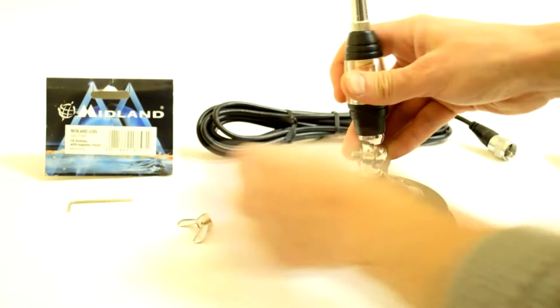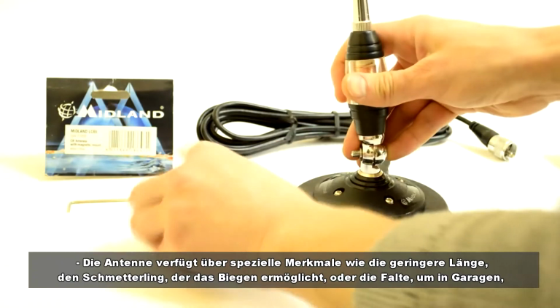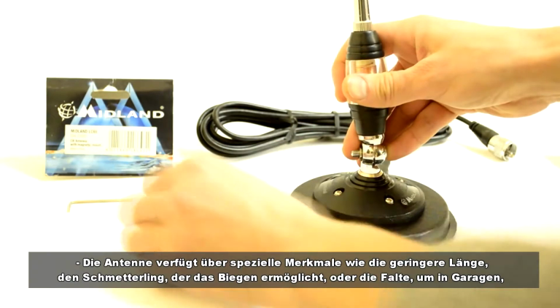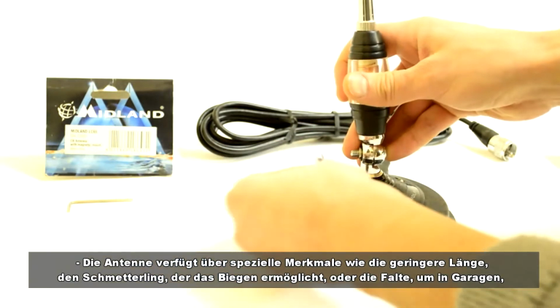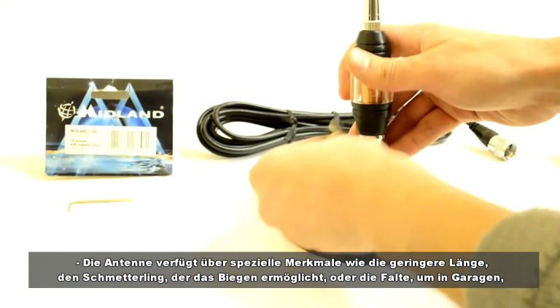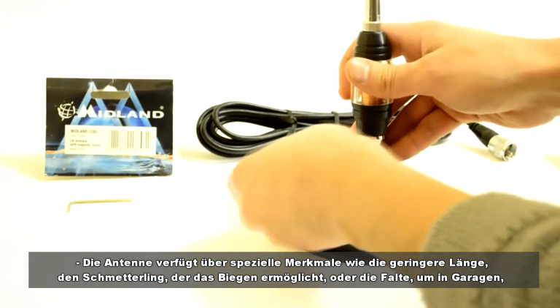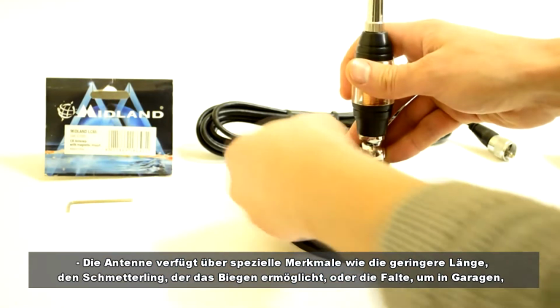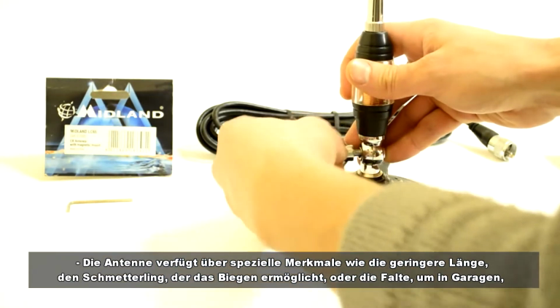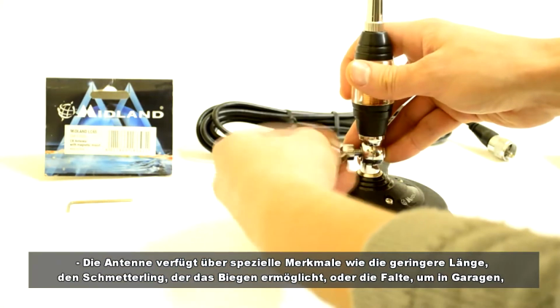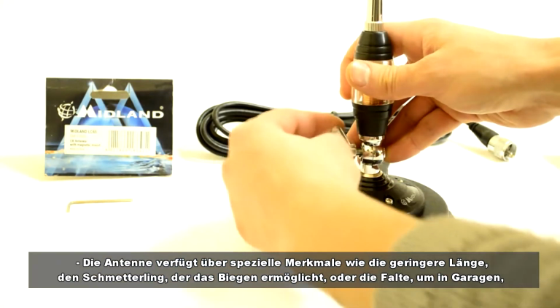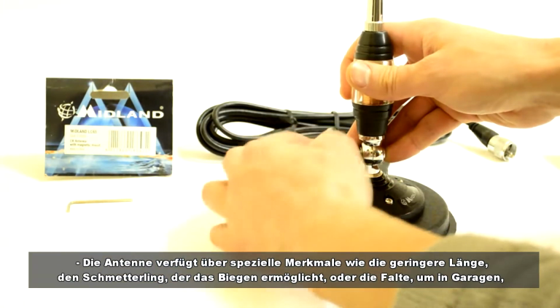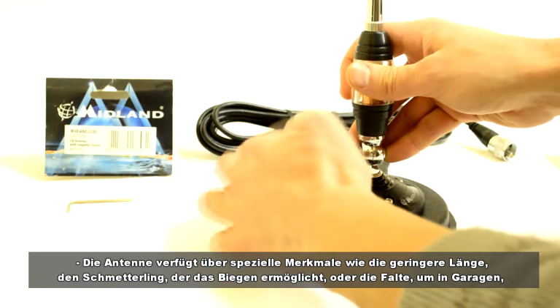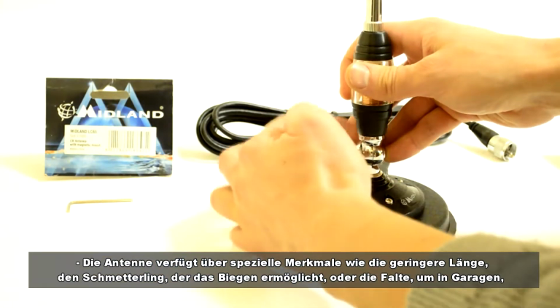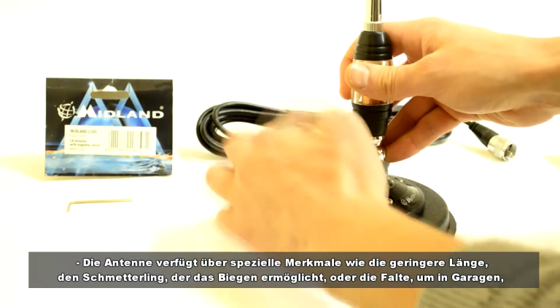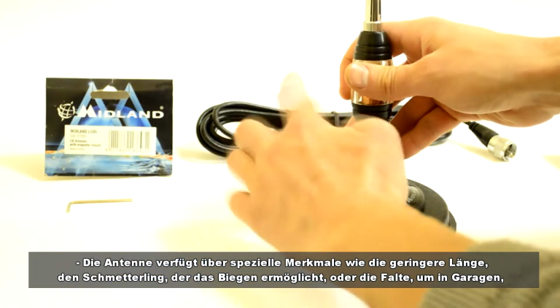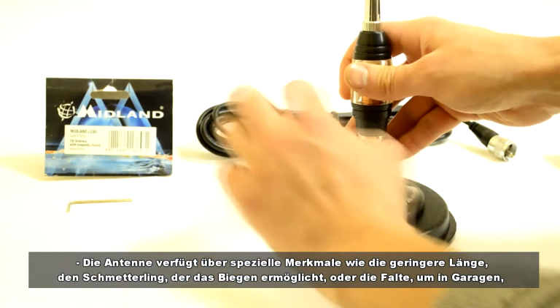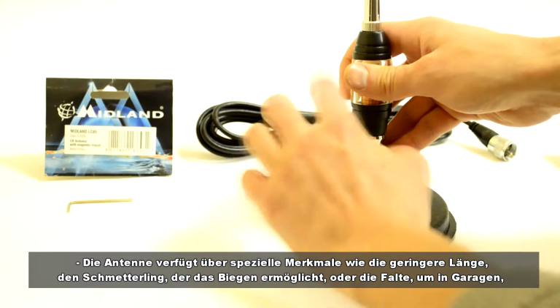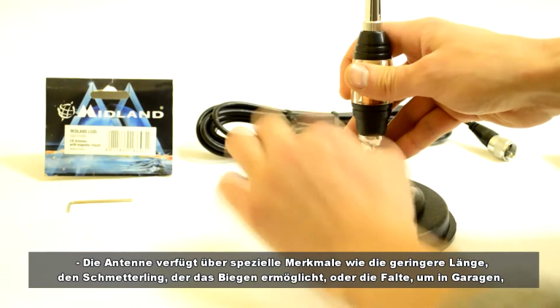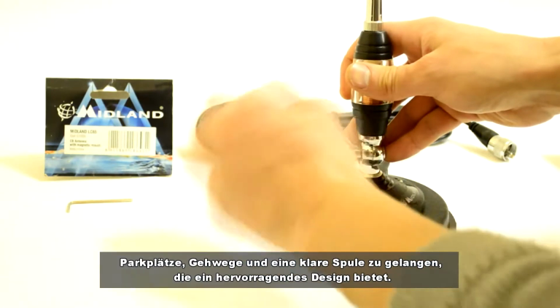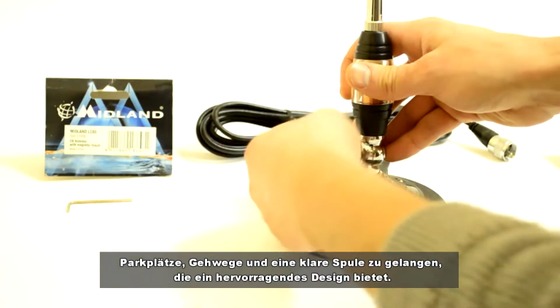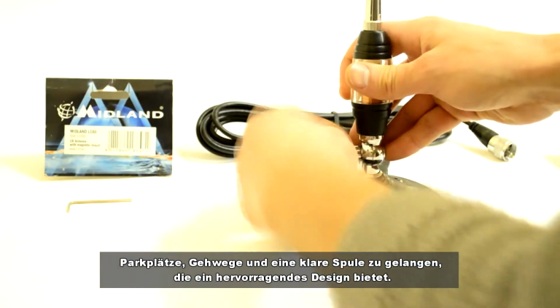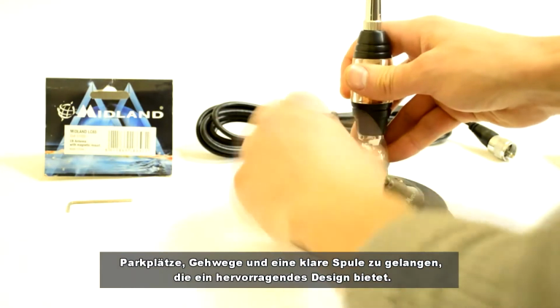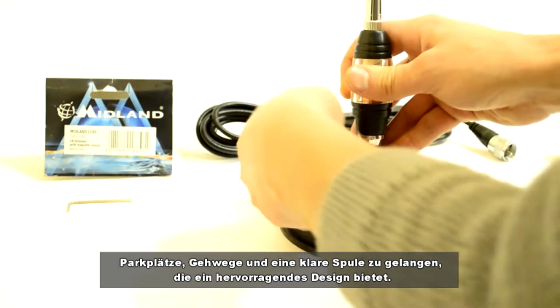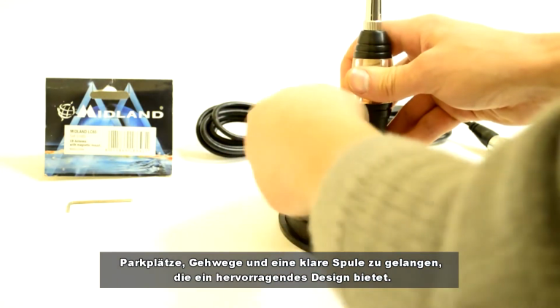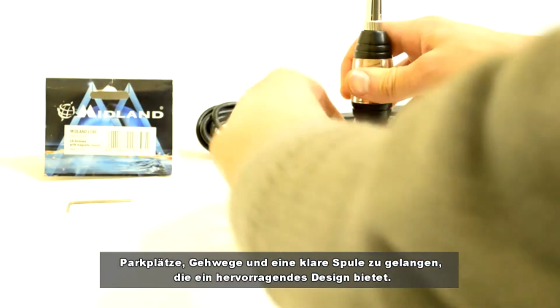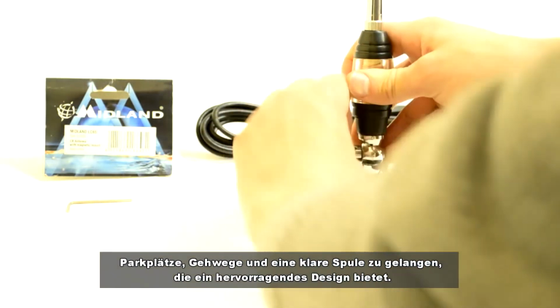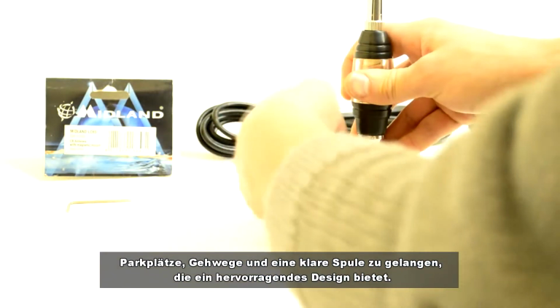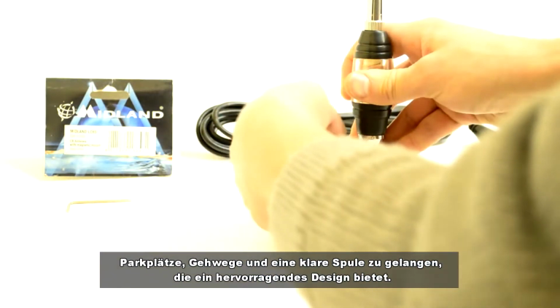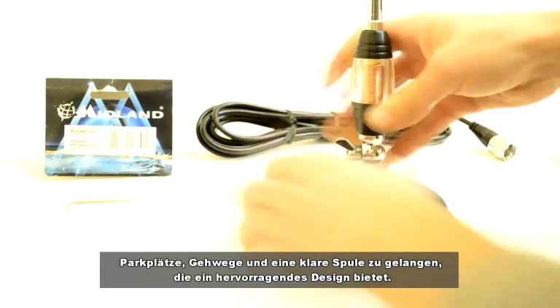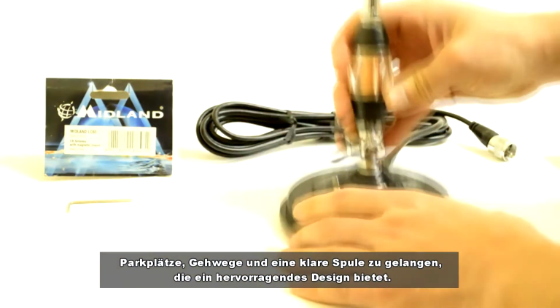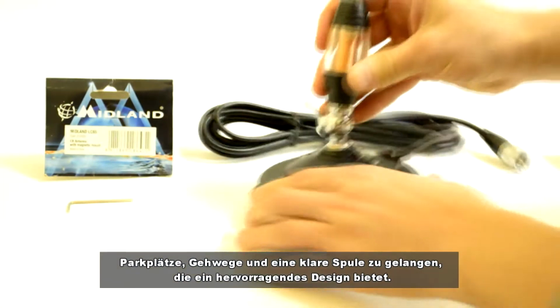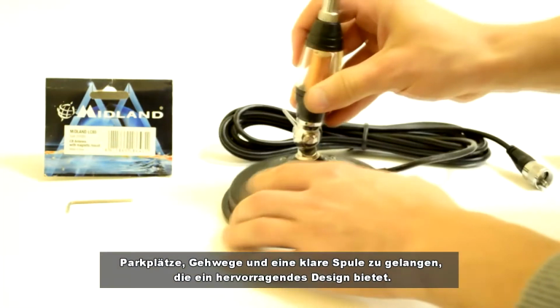The antenna has special features such as smaller length, the butterfly that allows it to bend or fold to enter garages, parking lots, and walkways, and the clear coil that offers a great design.